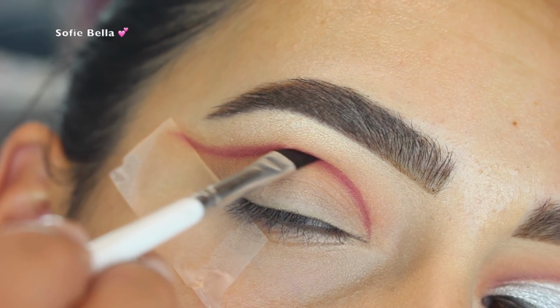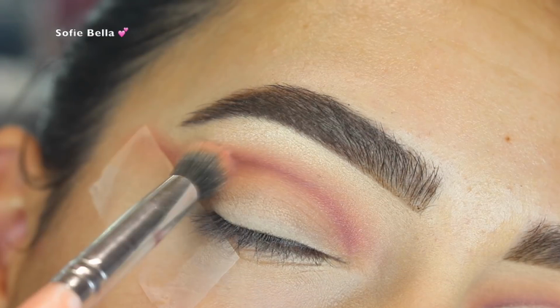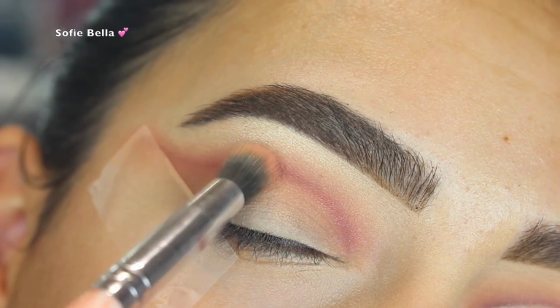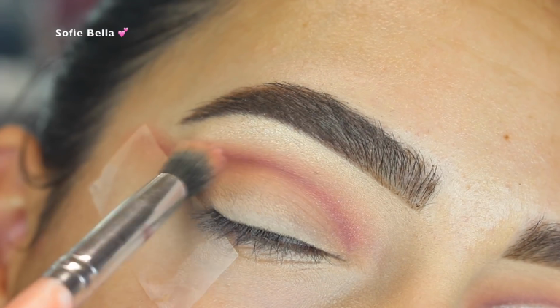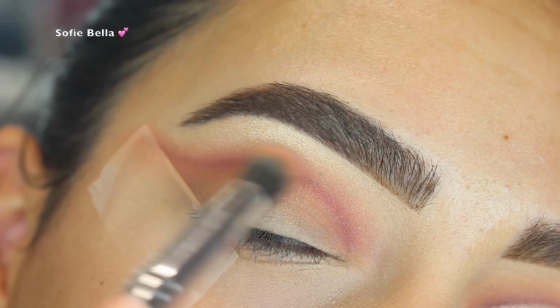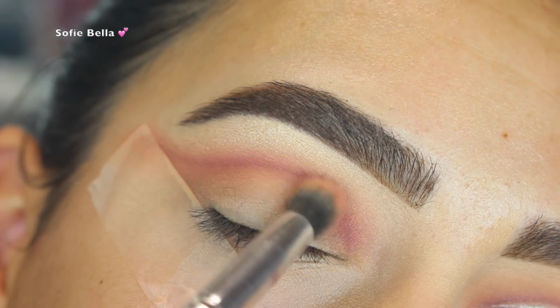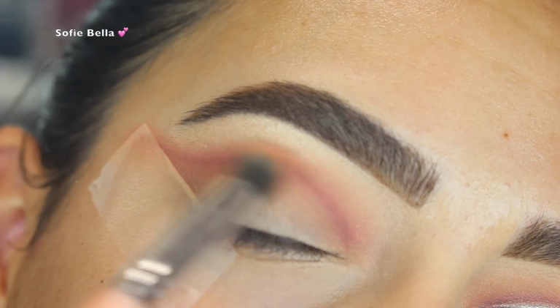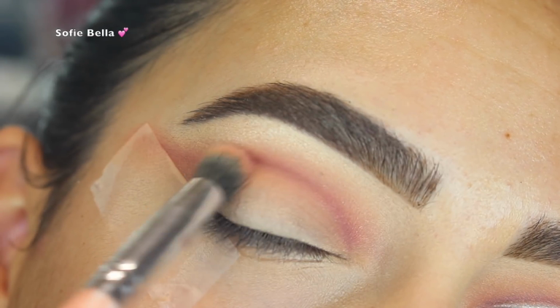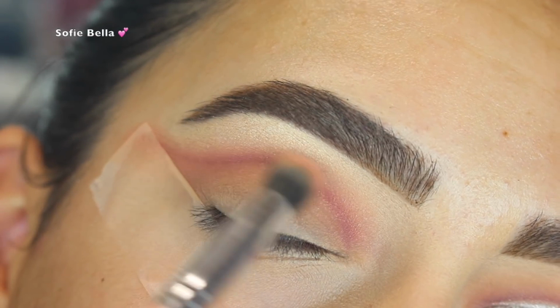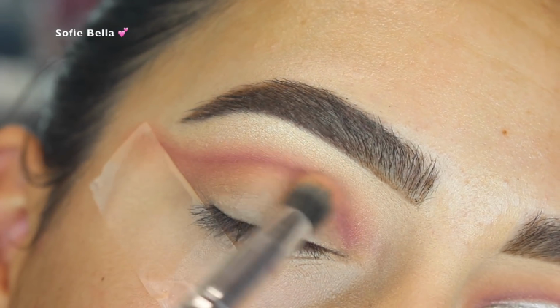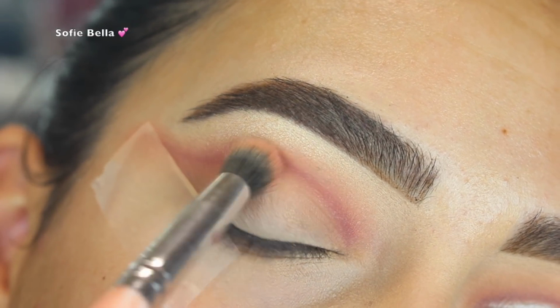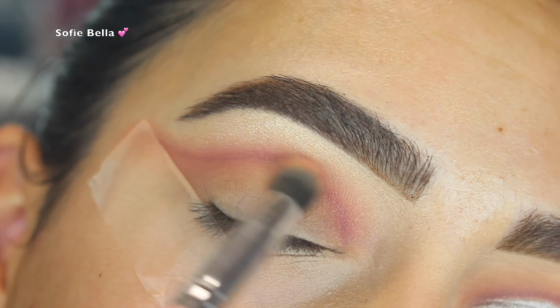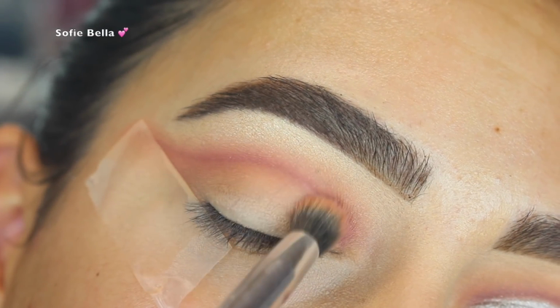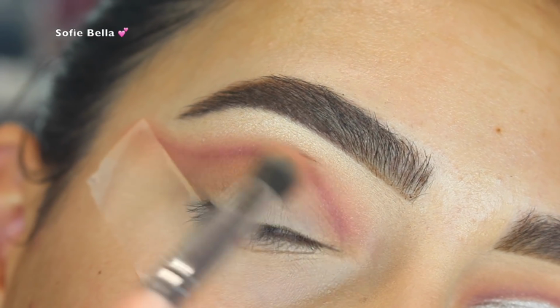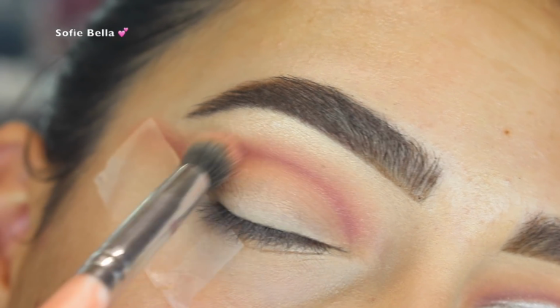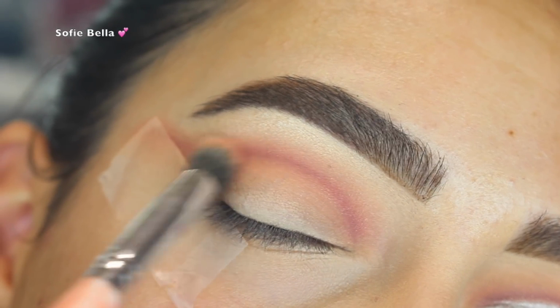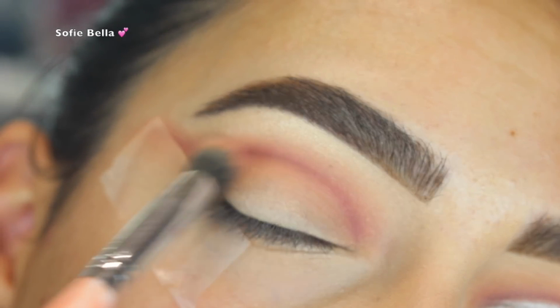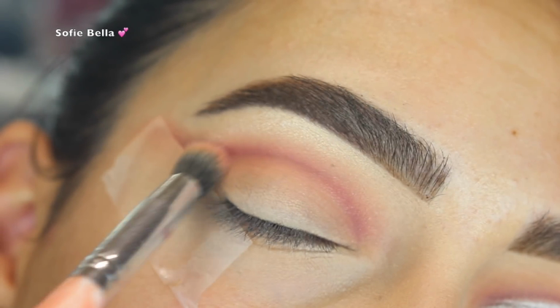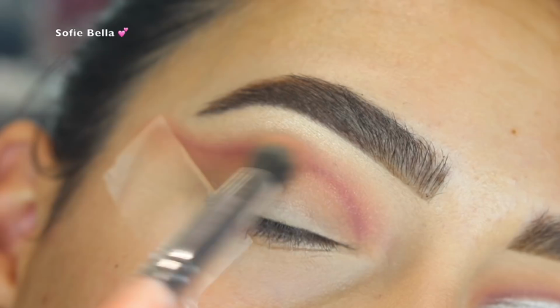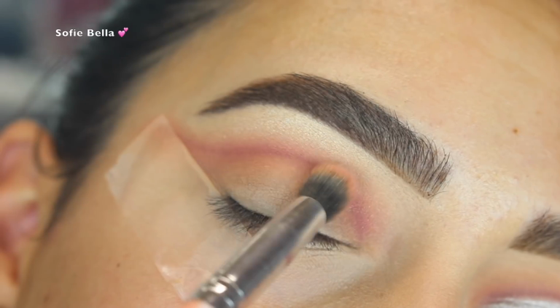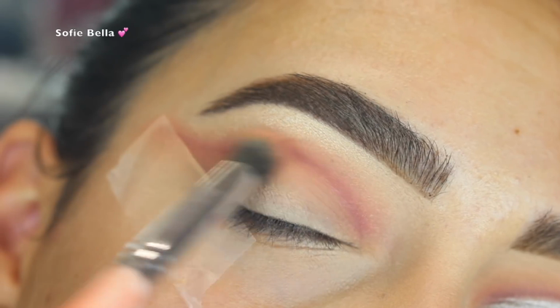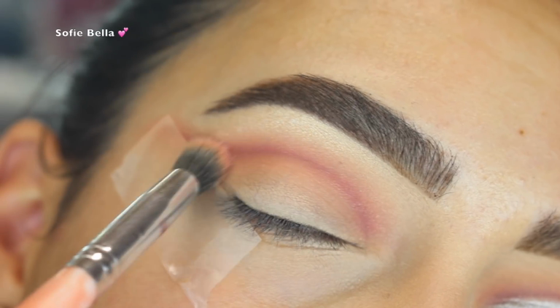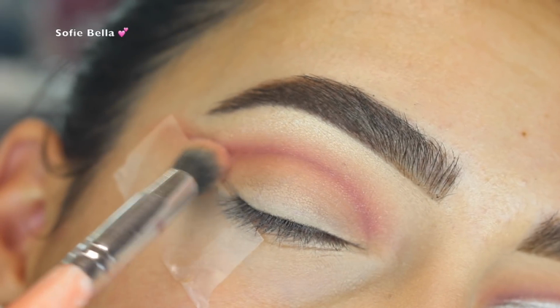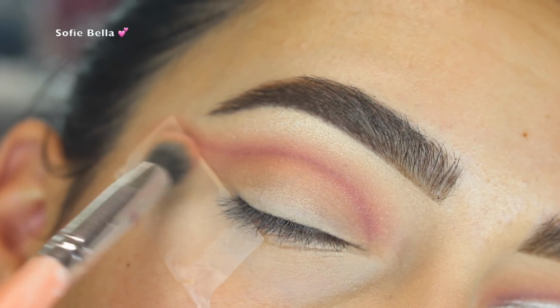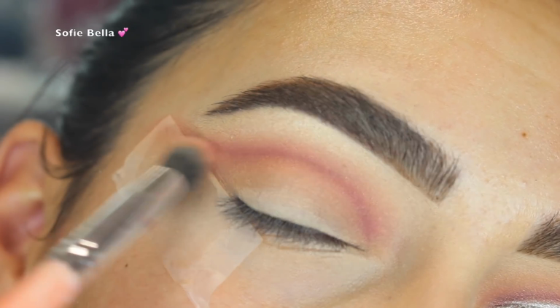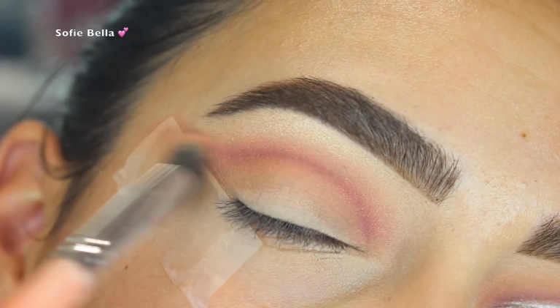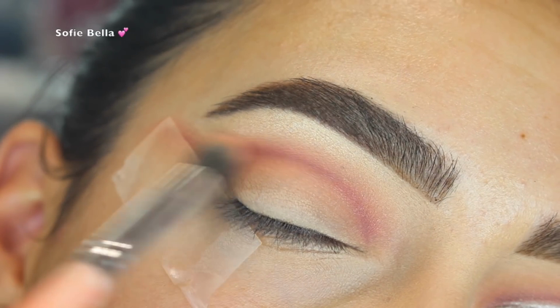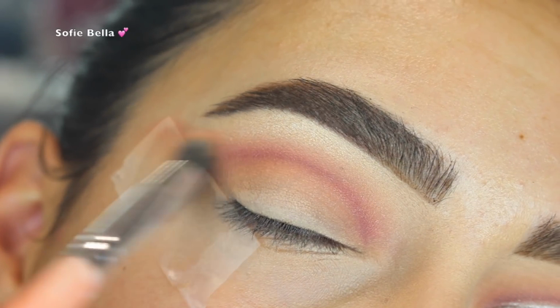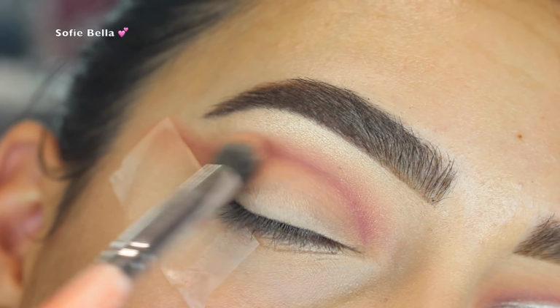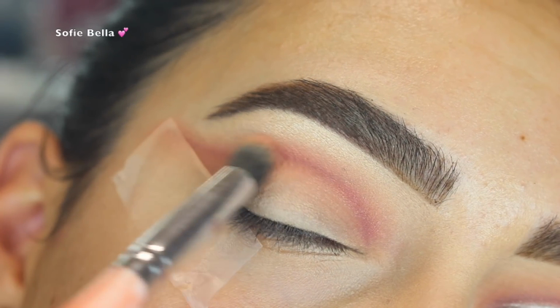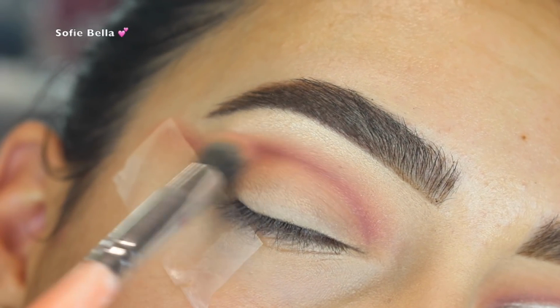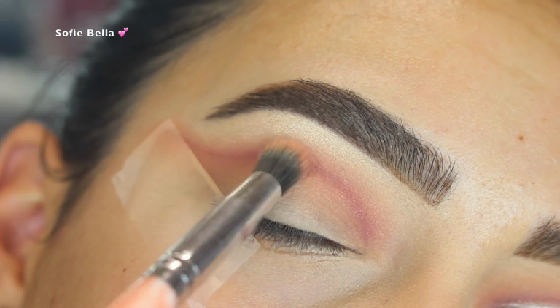Going back into Vivid and Canvas, I'm just going to be blending that right over the line, and as you can see we have a really diffused look.